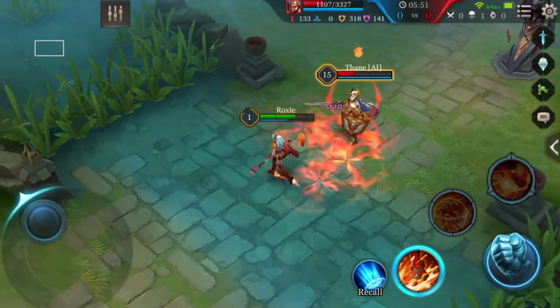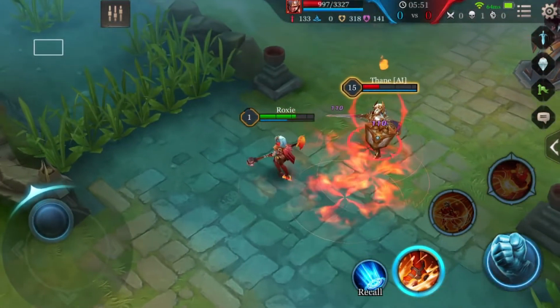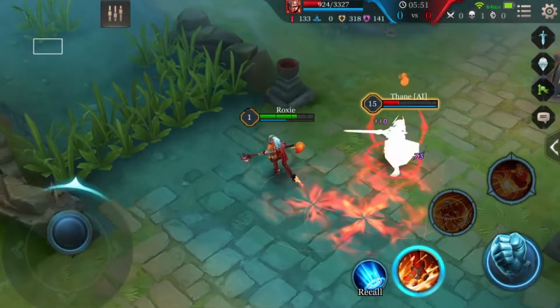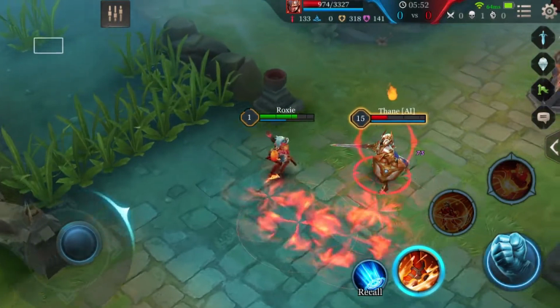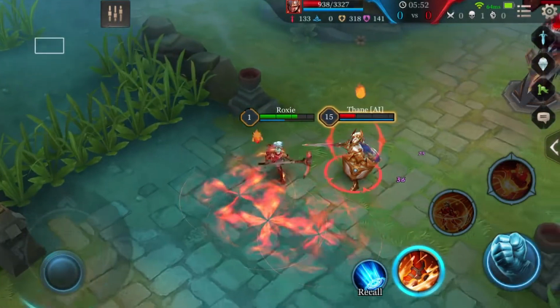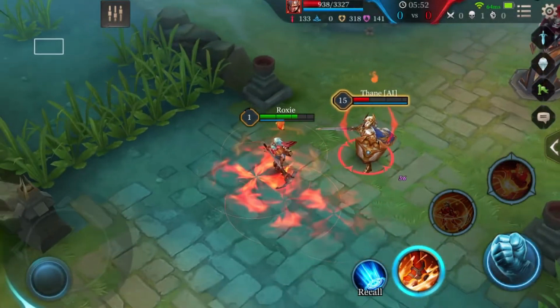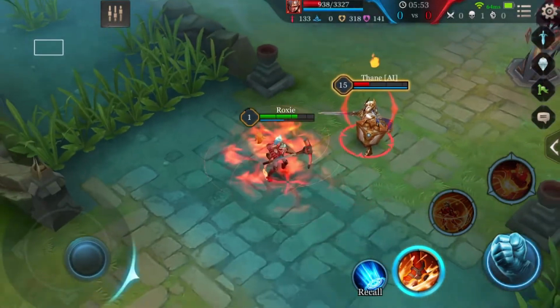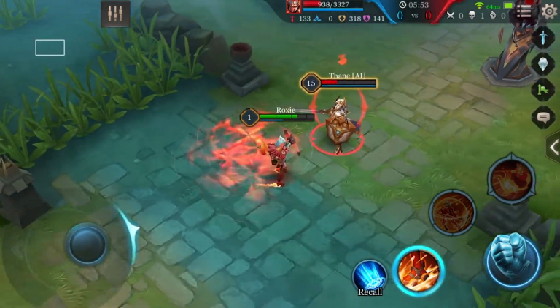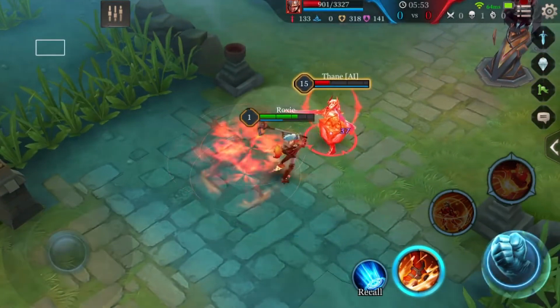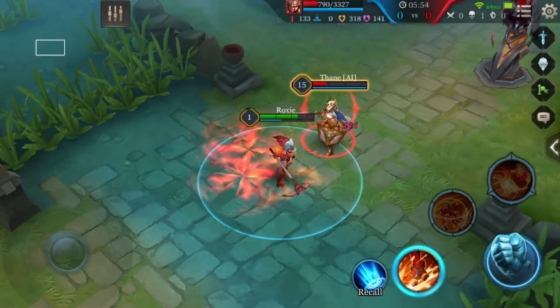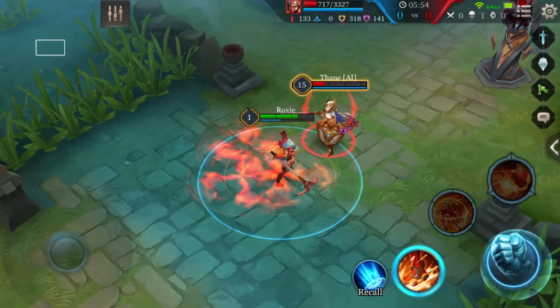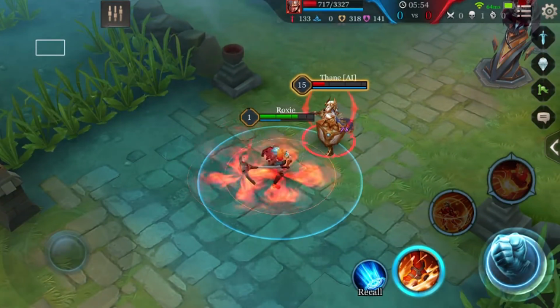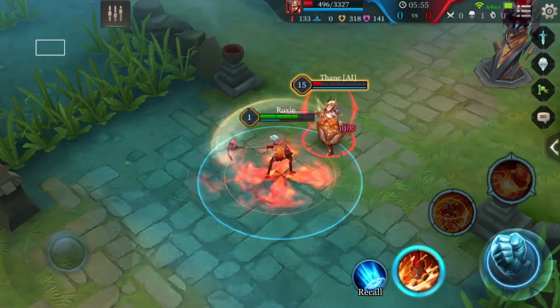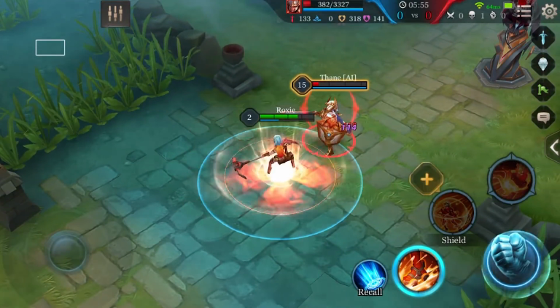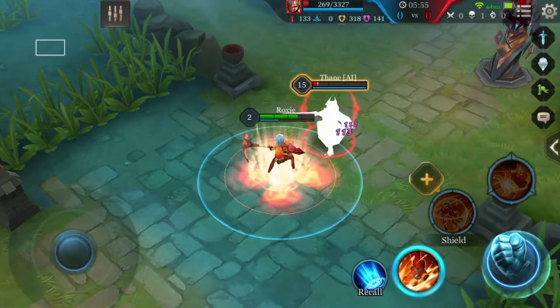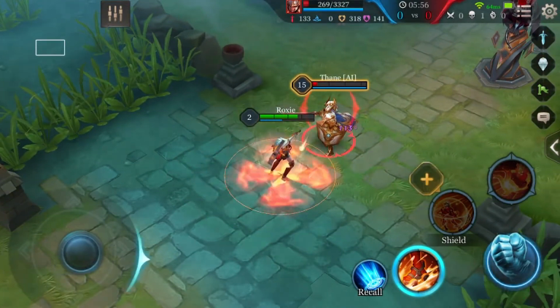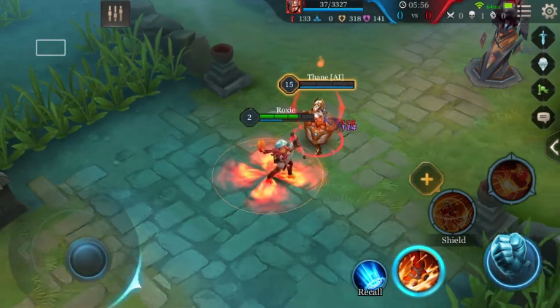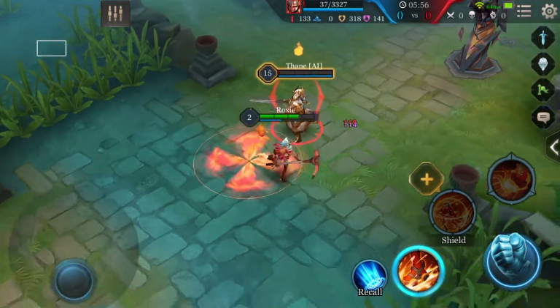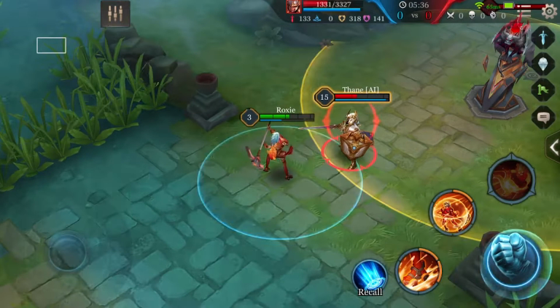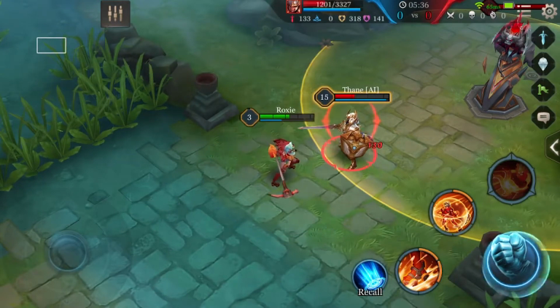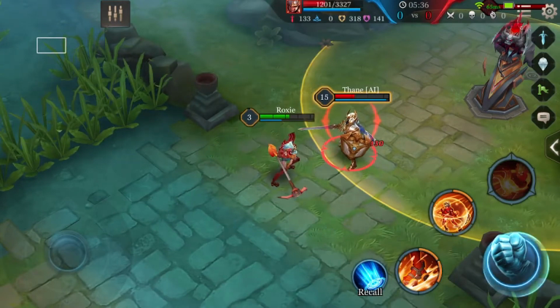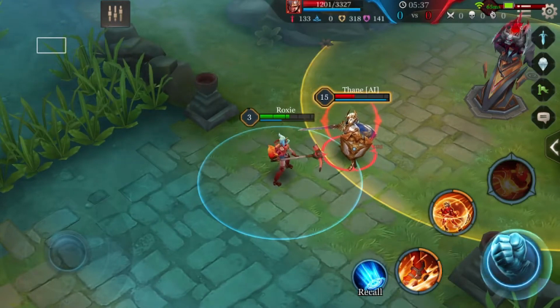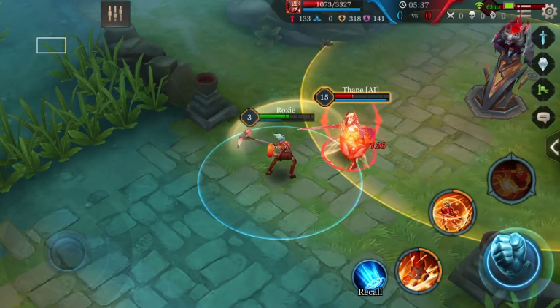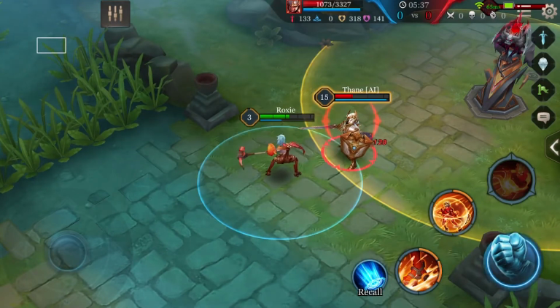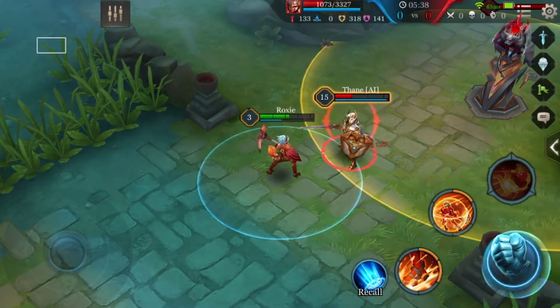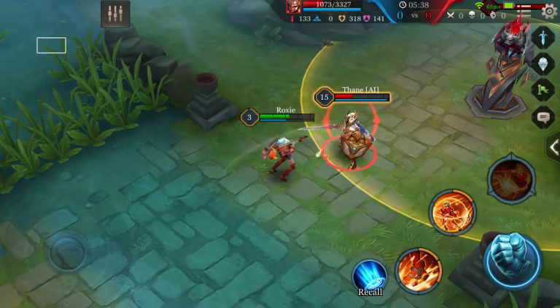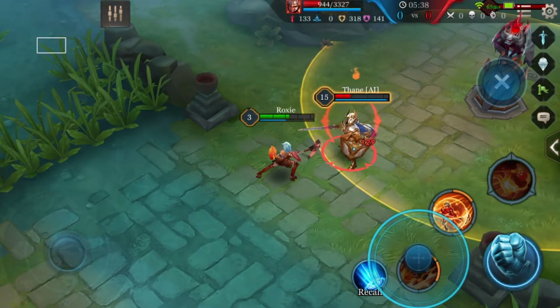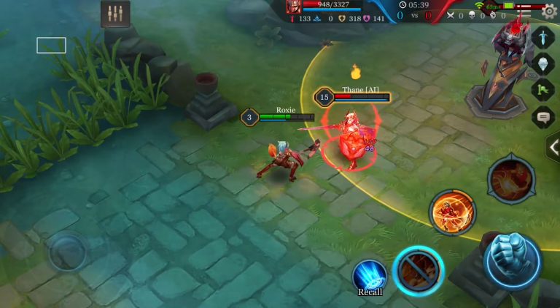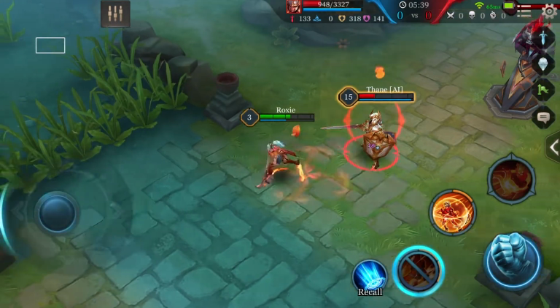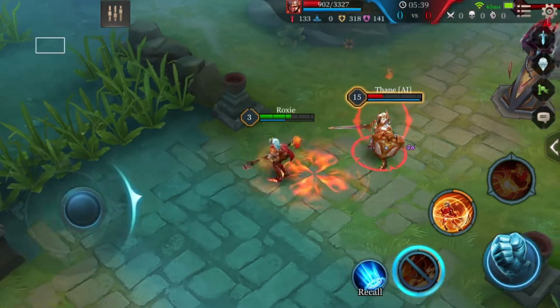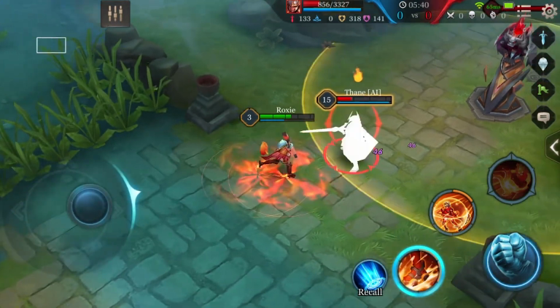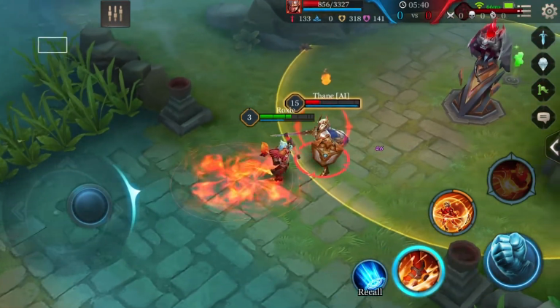If an enemy is marked by Agni, Roxy's health is restored by 1% of HP lost, and 2% if the target is an enemy hero. But don't get carried away — this effect does not stack.